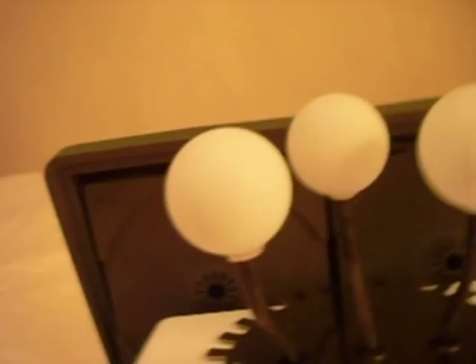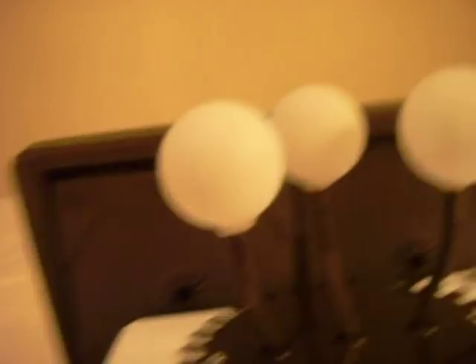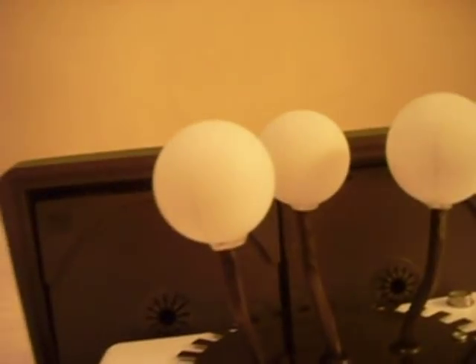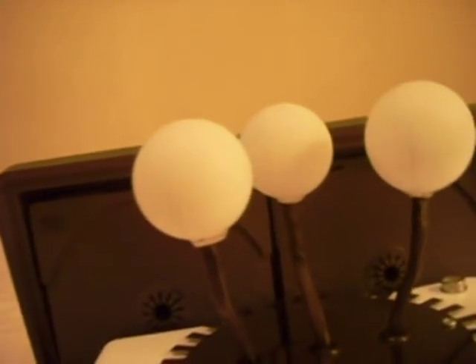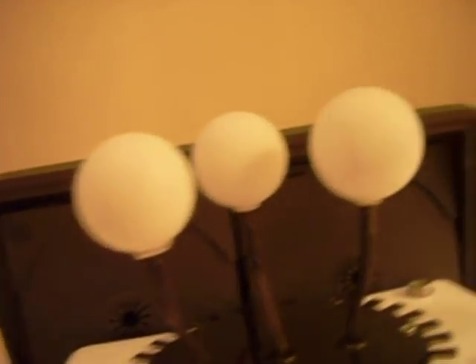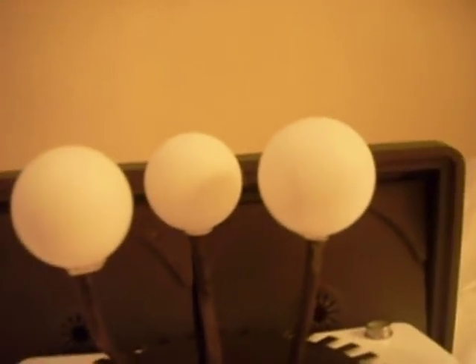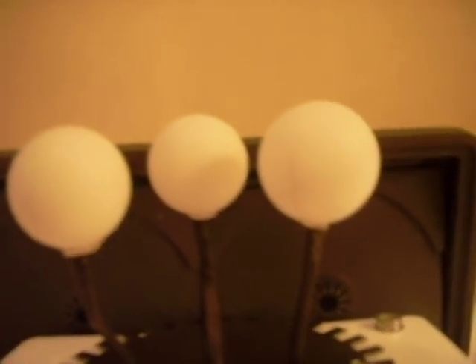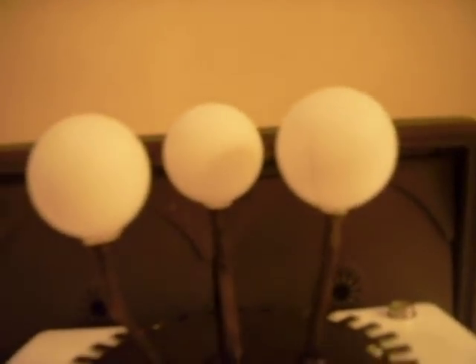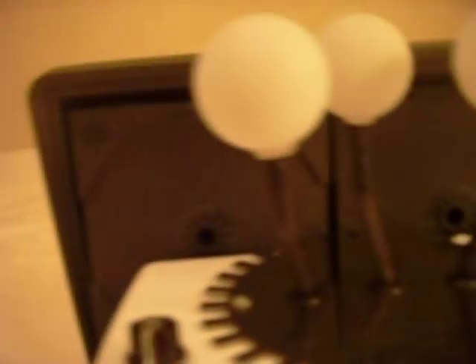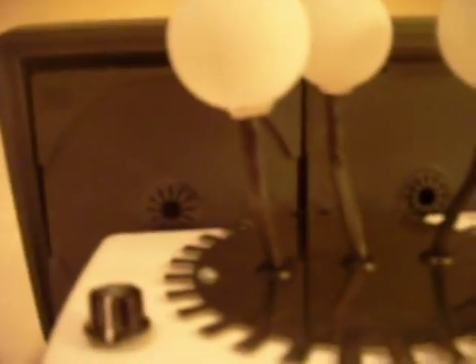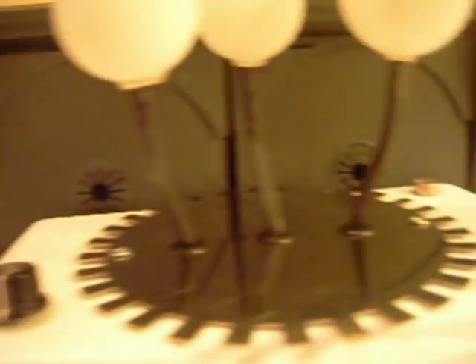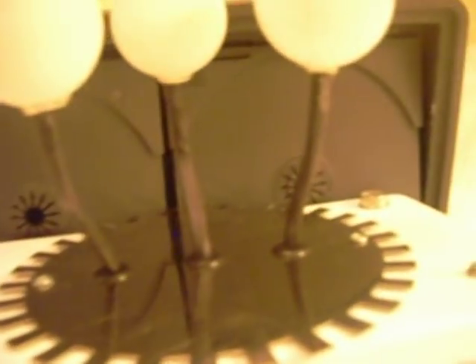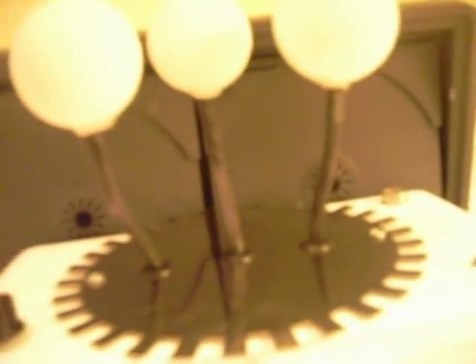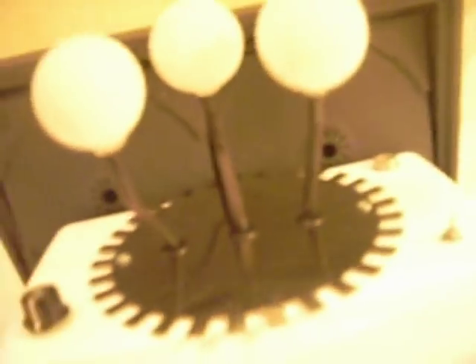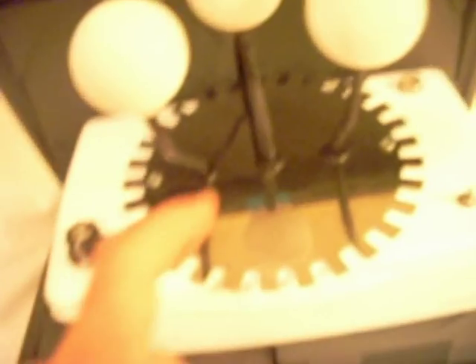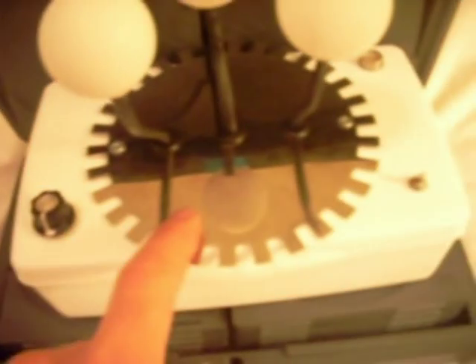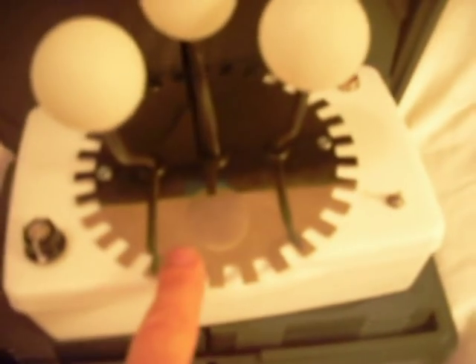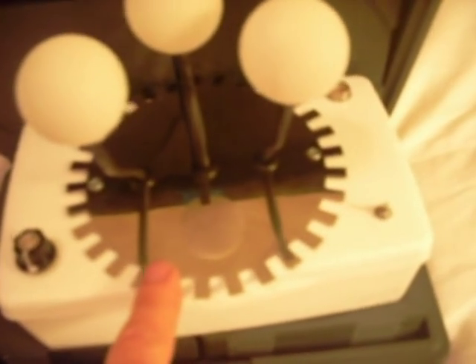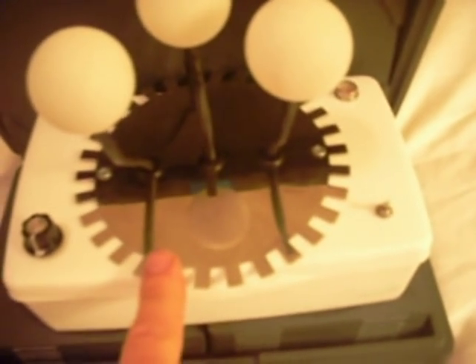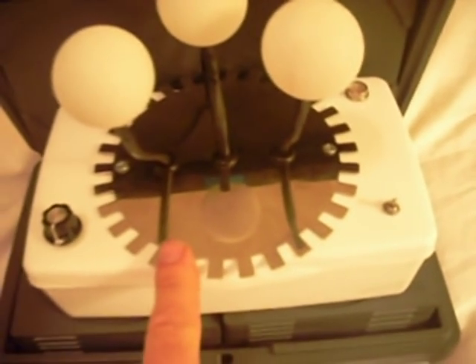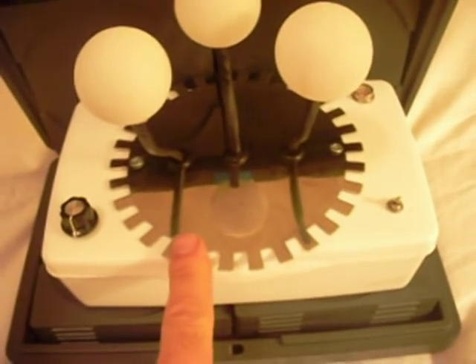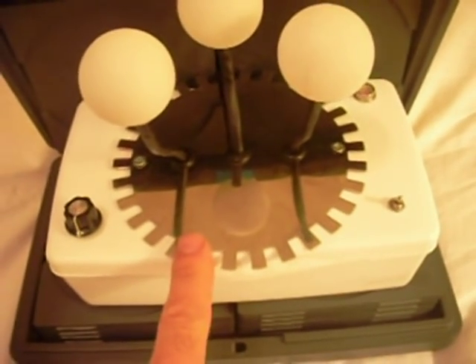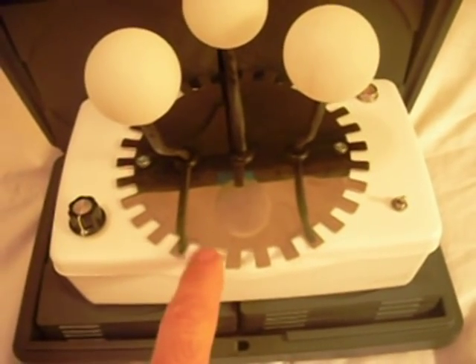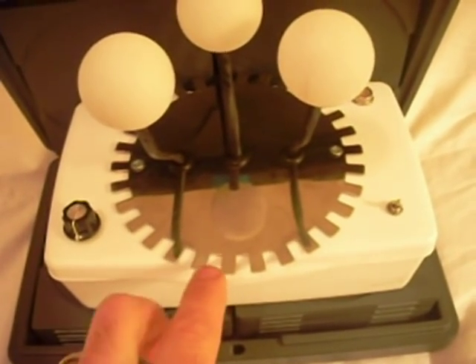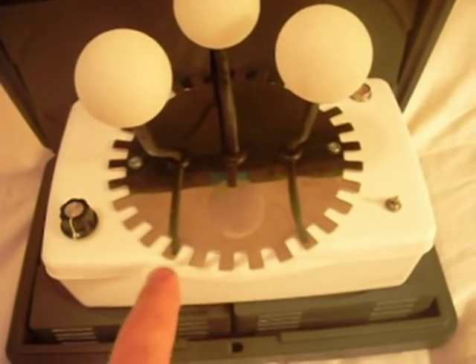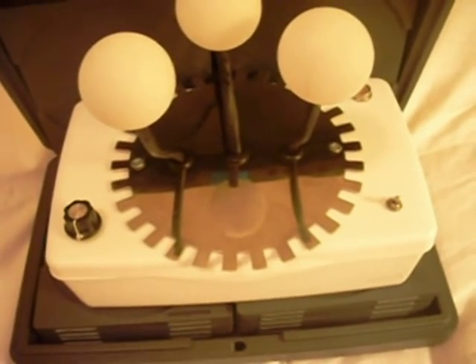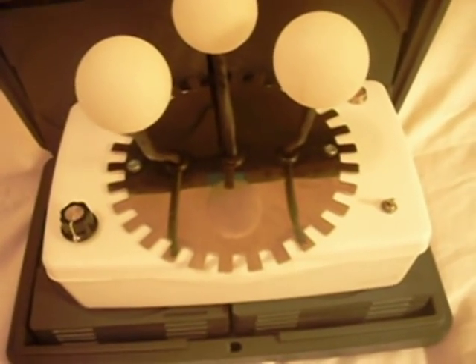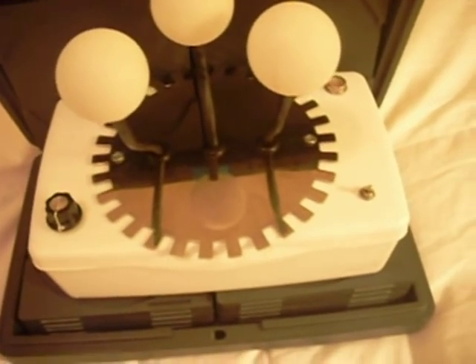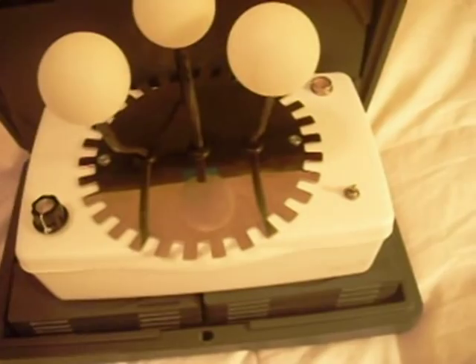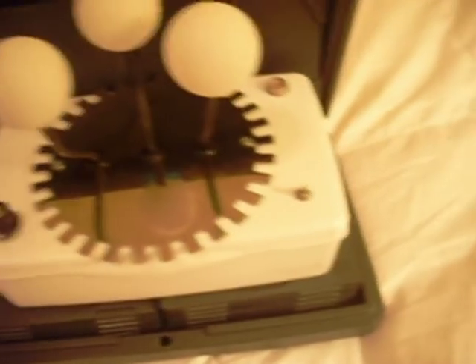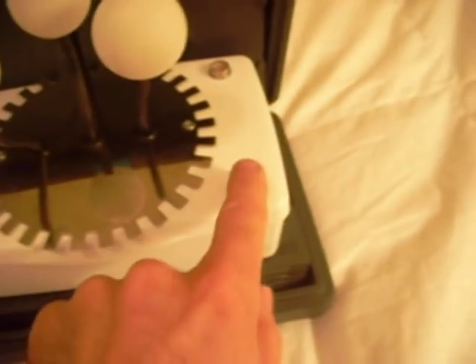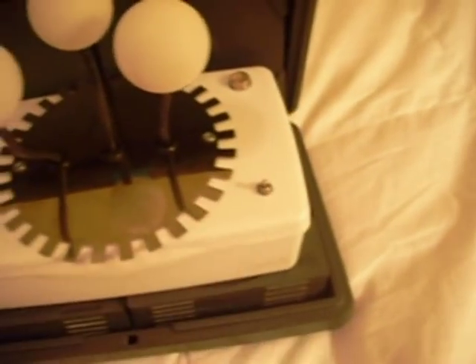These are LEDs inside ping pong balls on little eye stalks, and this is just a decoration from a clock that no longer works. I think it looks nice. Power on, off switch.